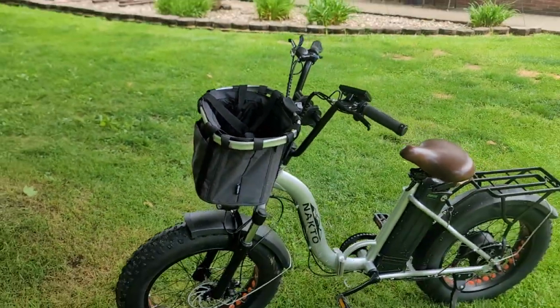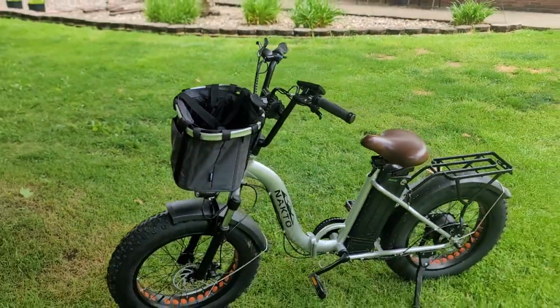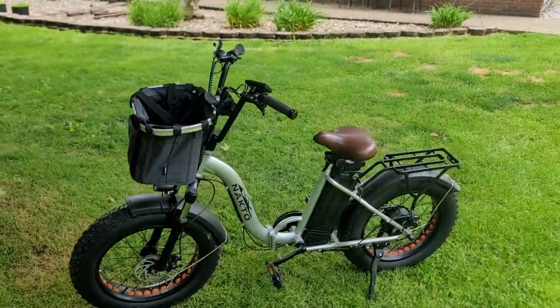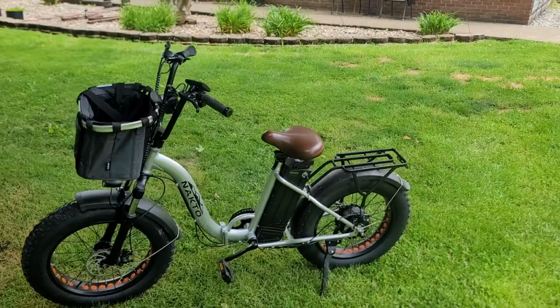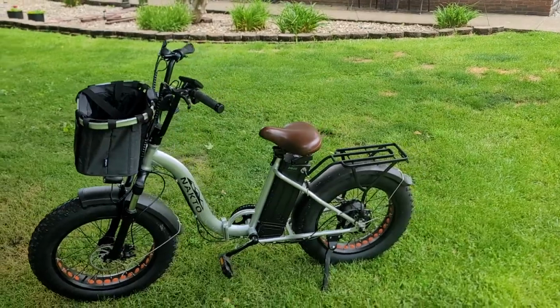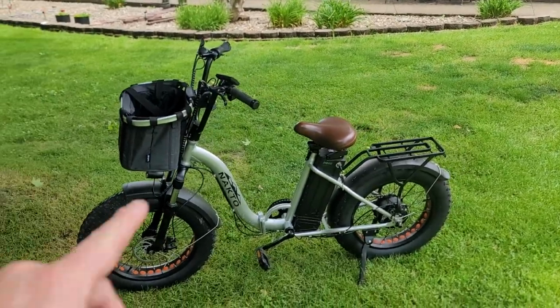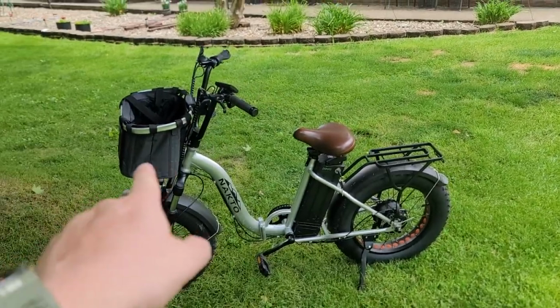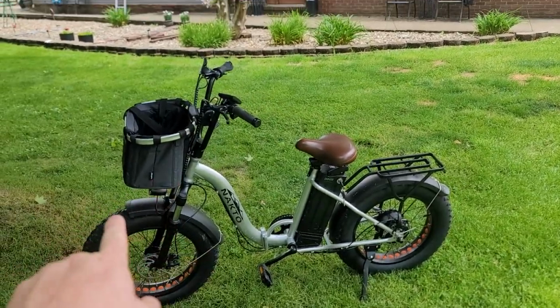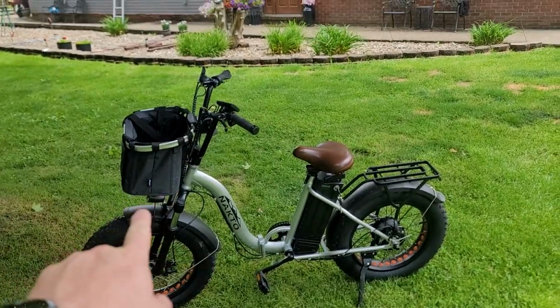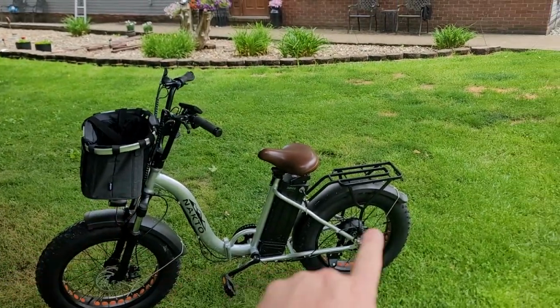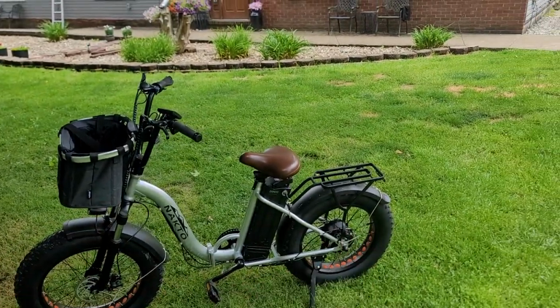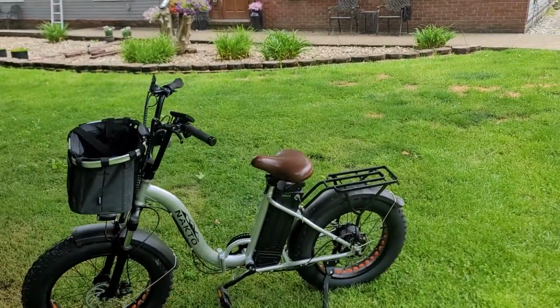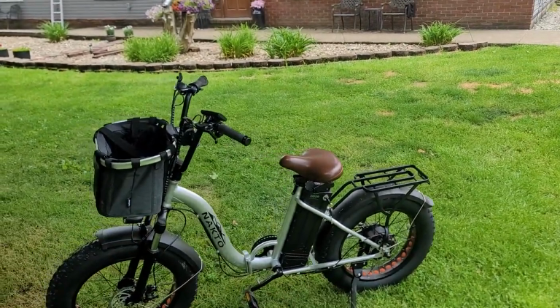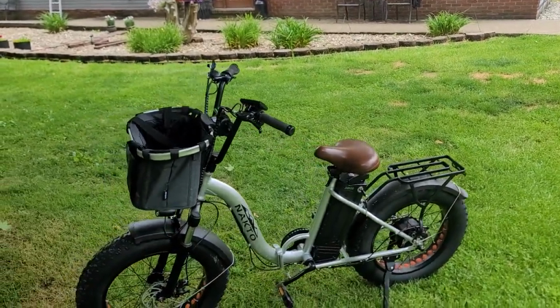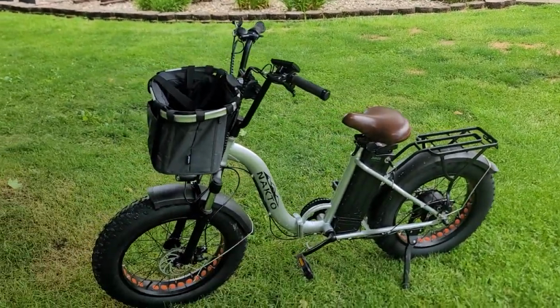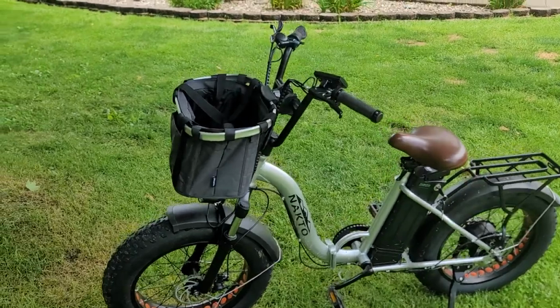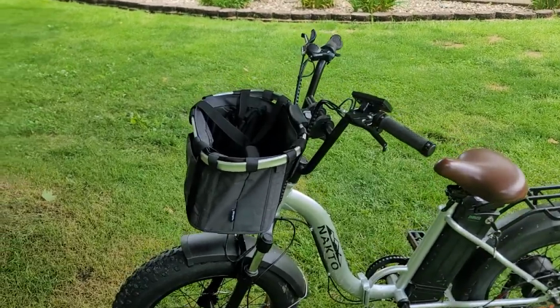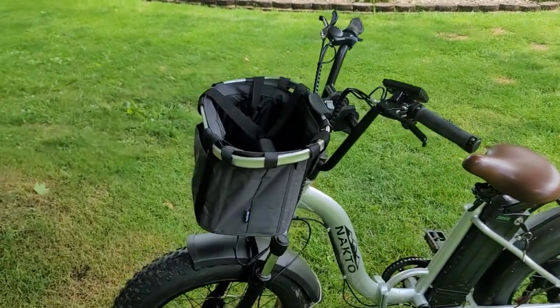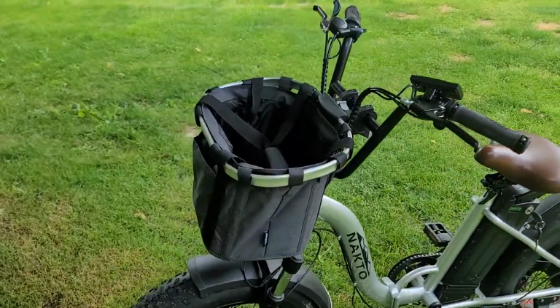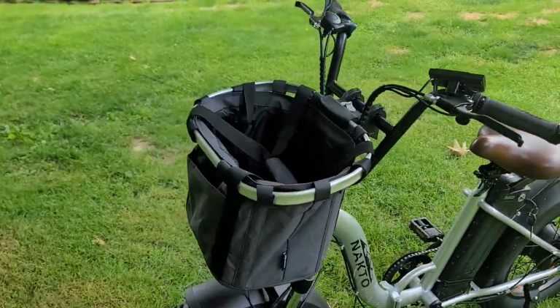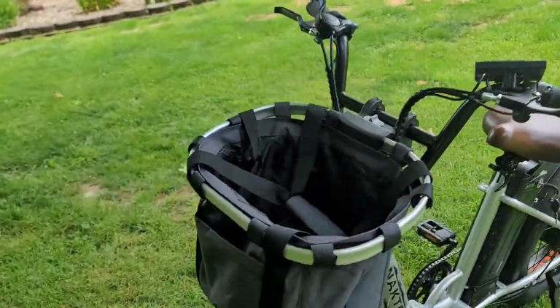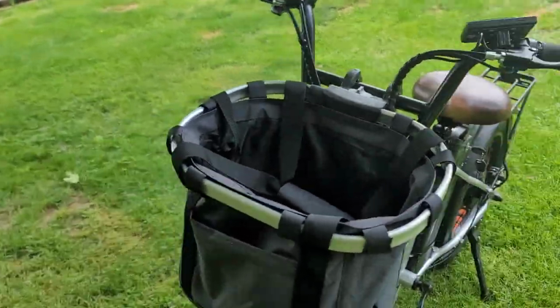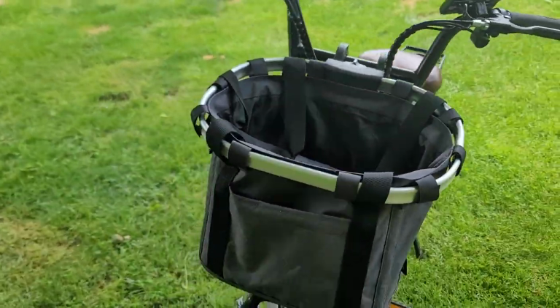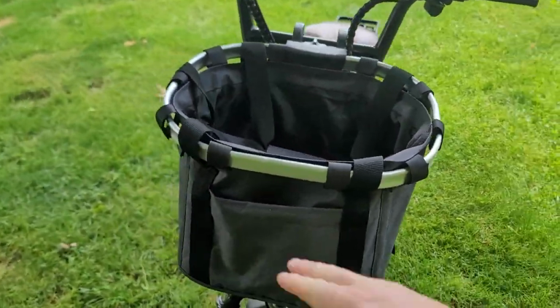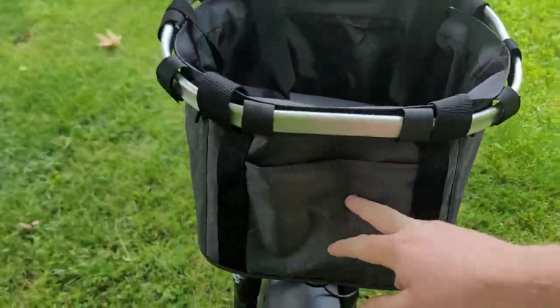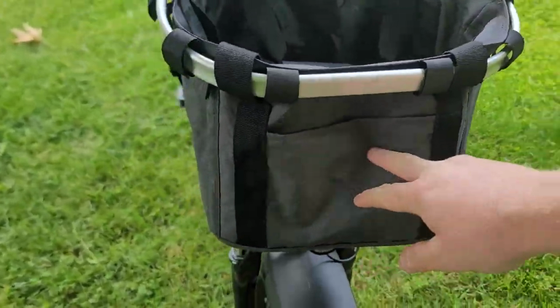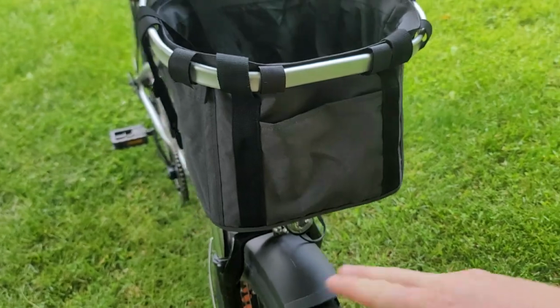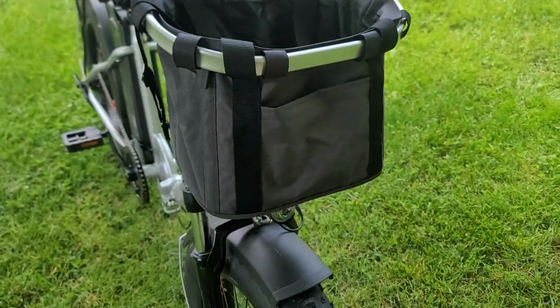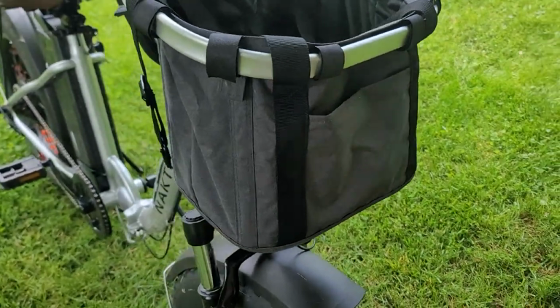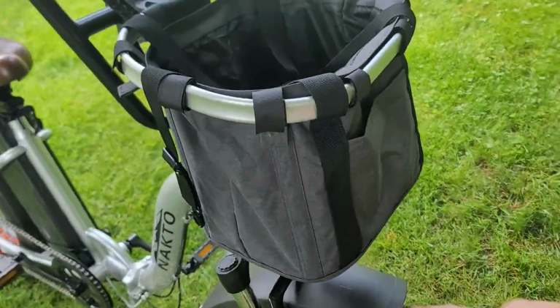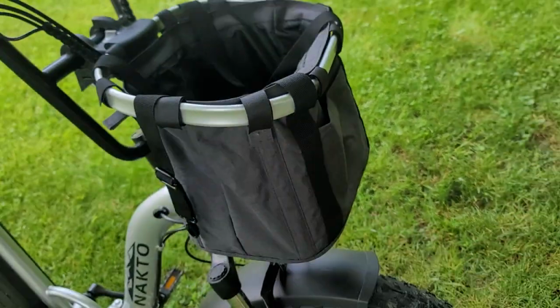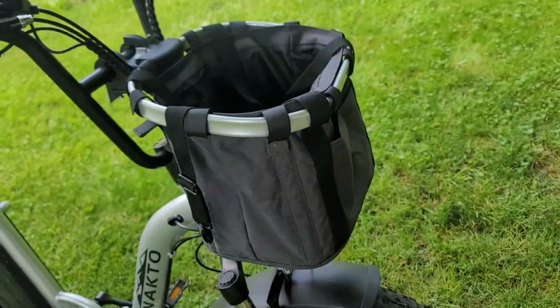It actually adds a nice dimension to the bike with that front pouch and the rear rack, which you can put something on as well. It makes the whole bike look better too. And this is available in blue, green, pink, and black — this is the black one.